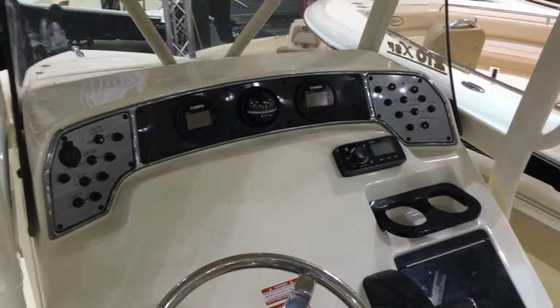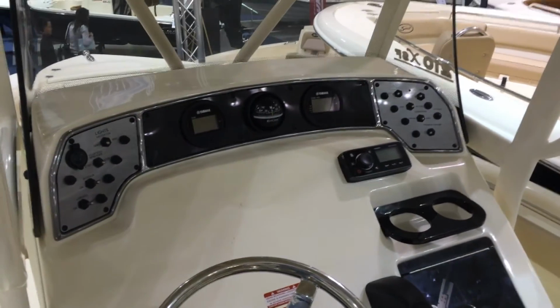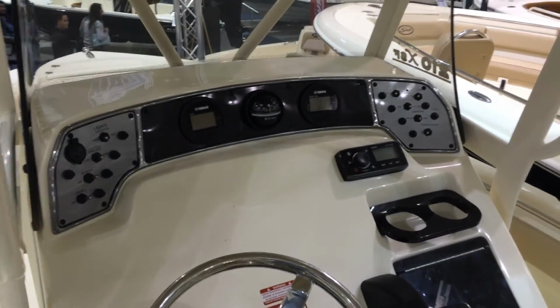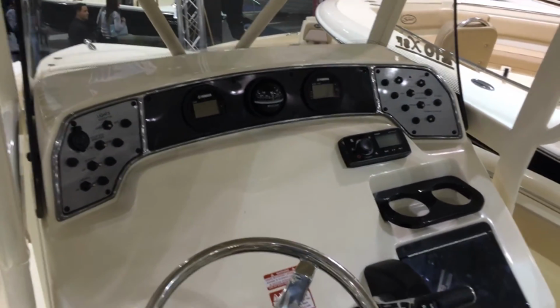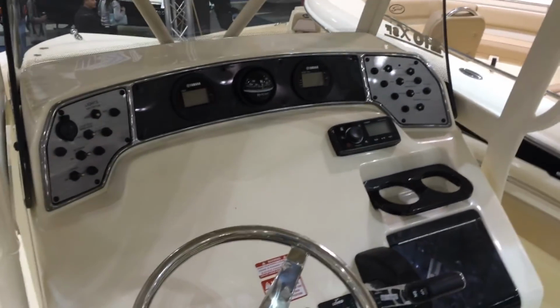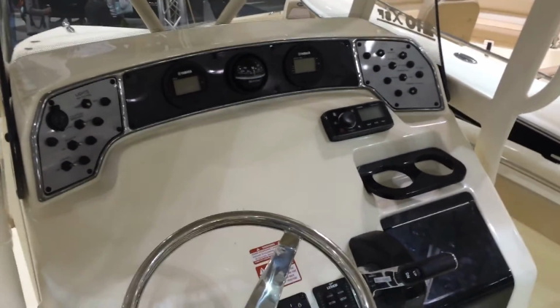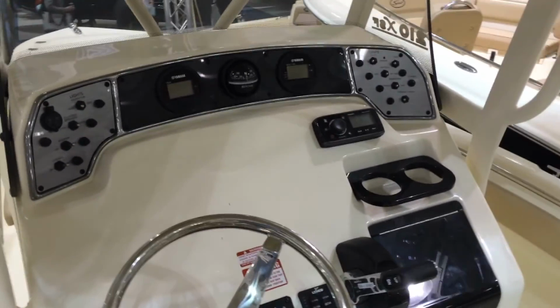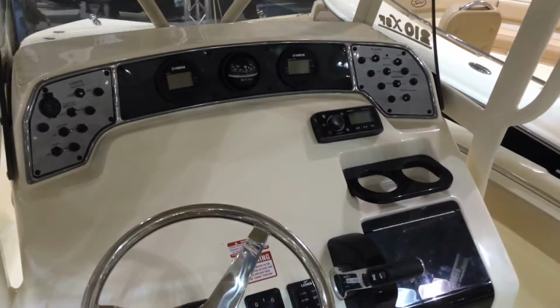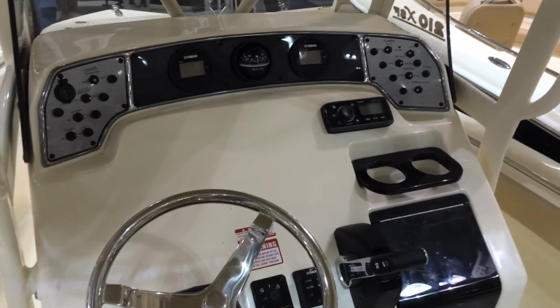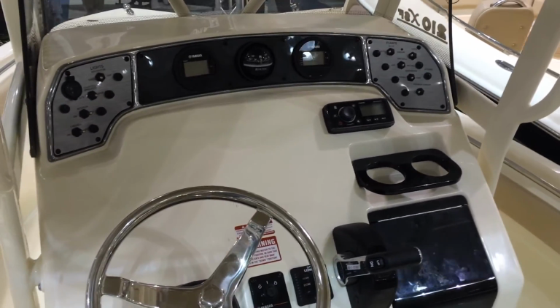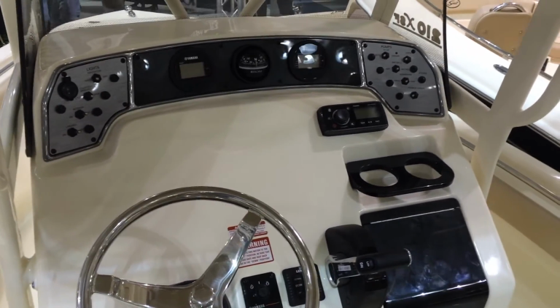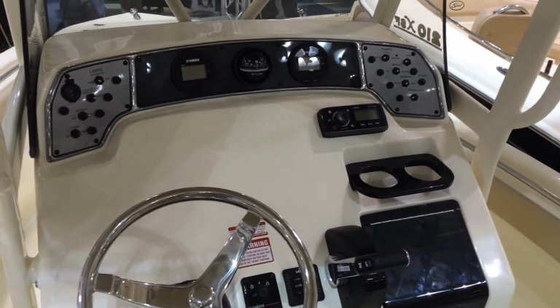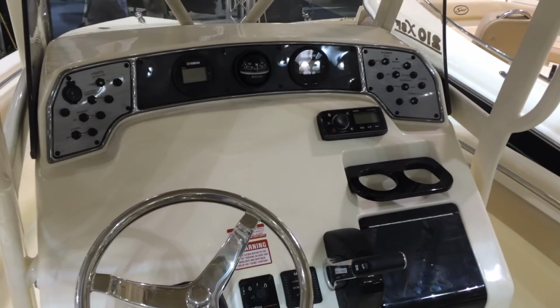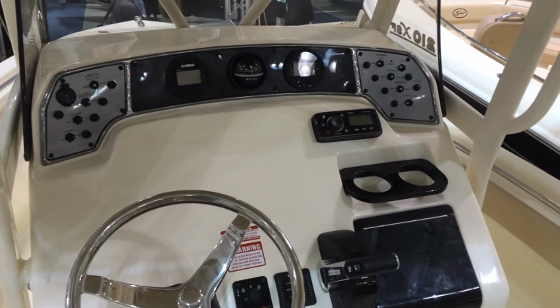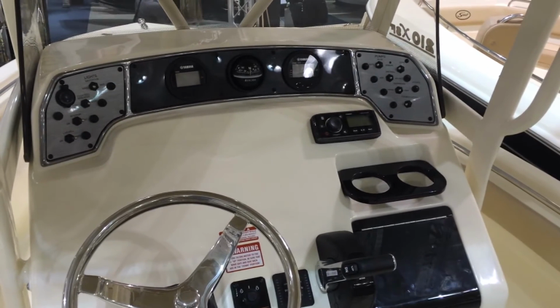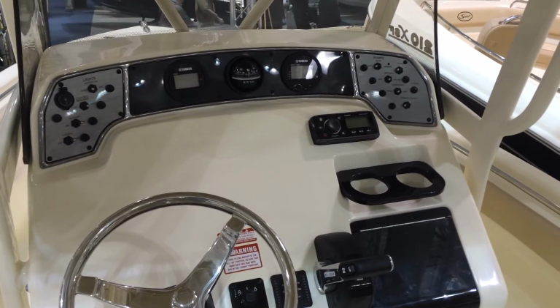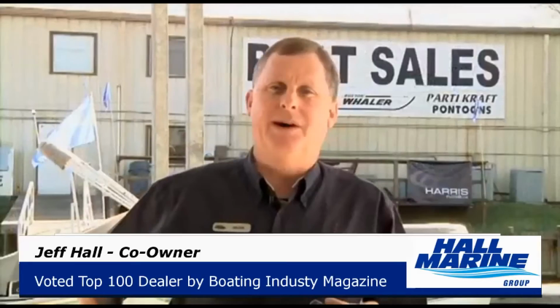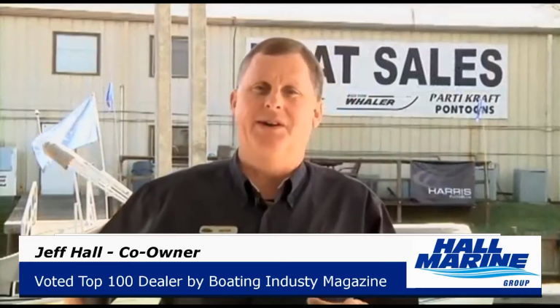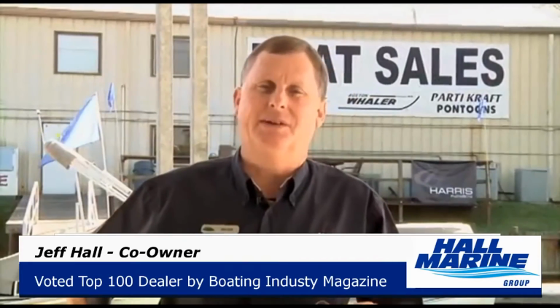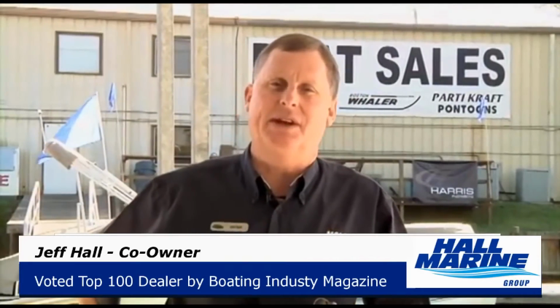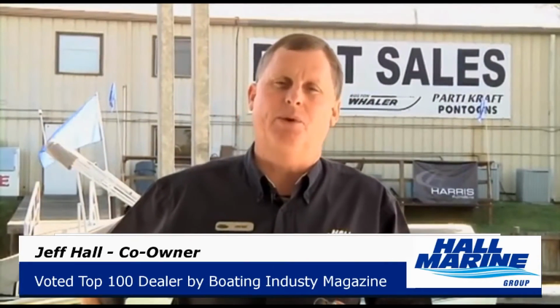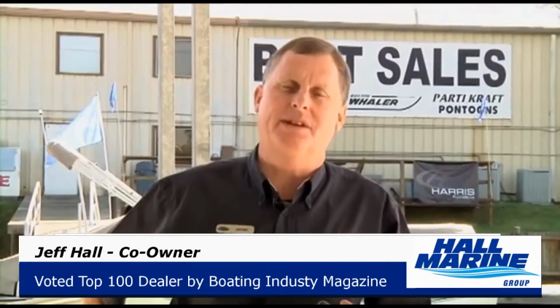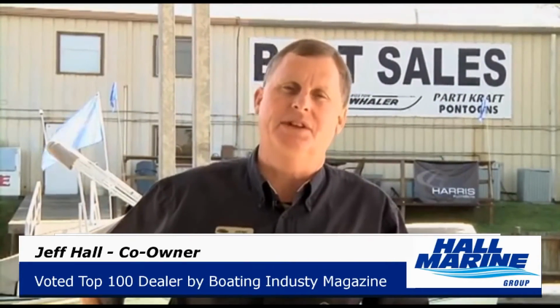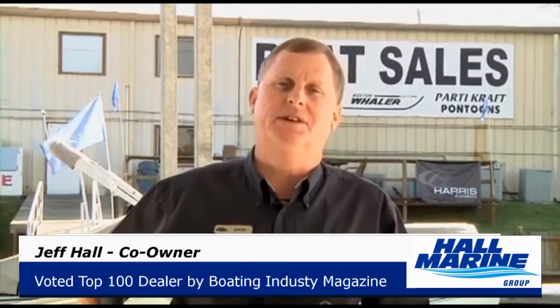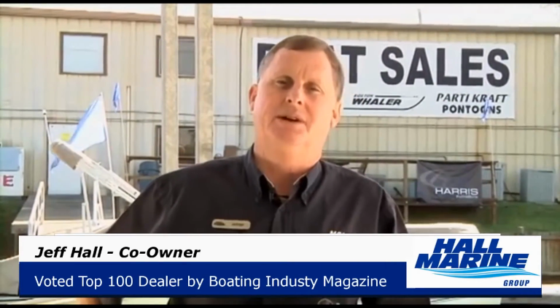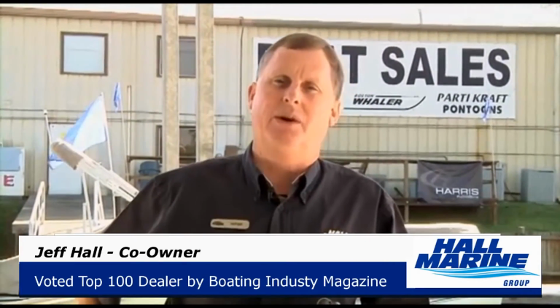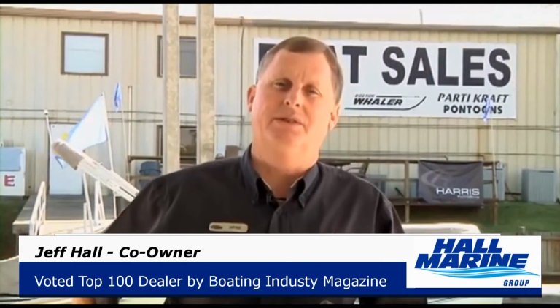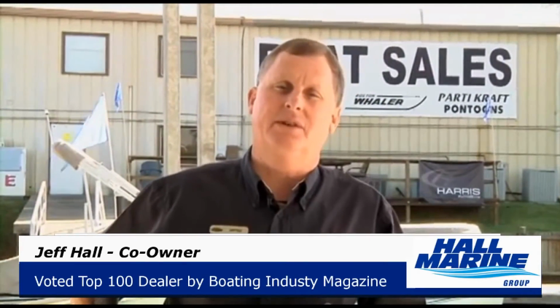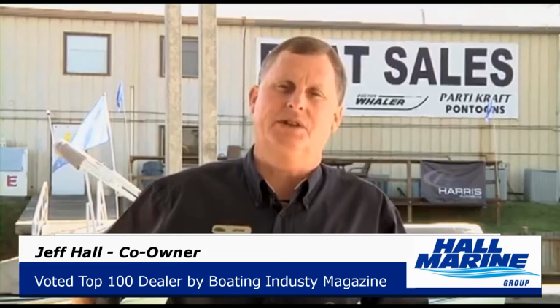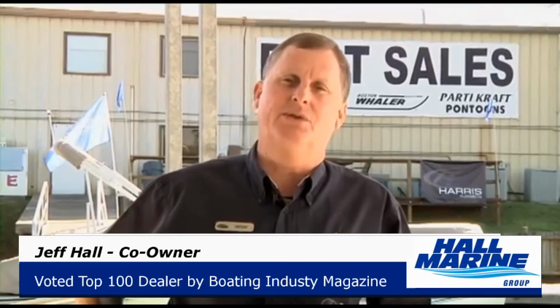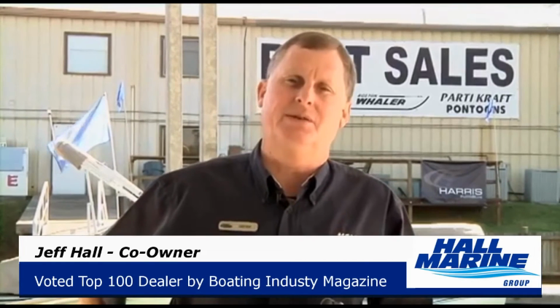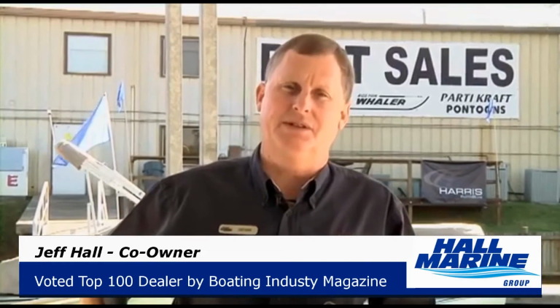Give us a call for some more details on this 210 XSF by Scout. While you're here, let's cover seven important things you need to know while working with any of our six Hall Marine locations.